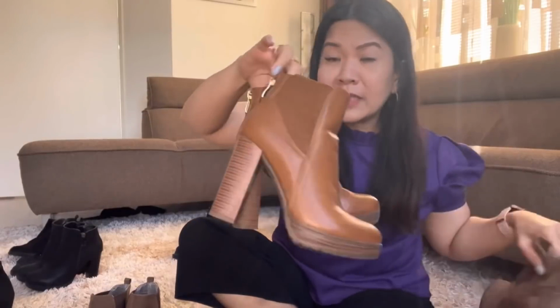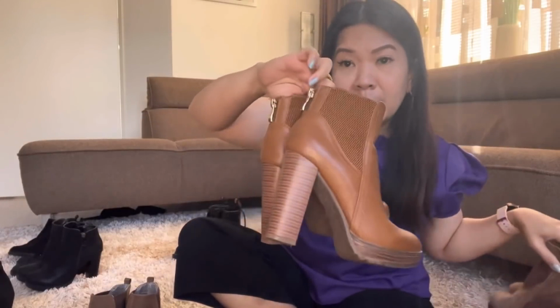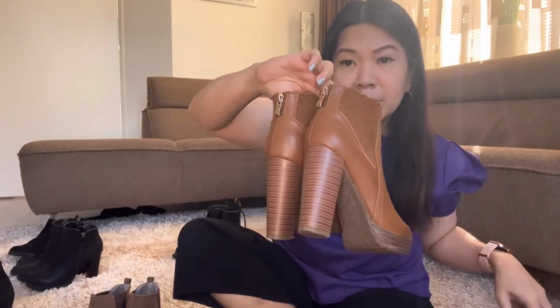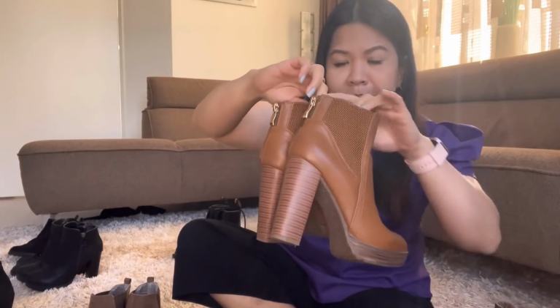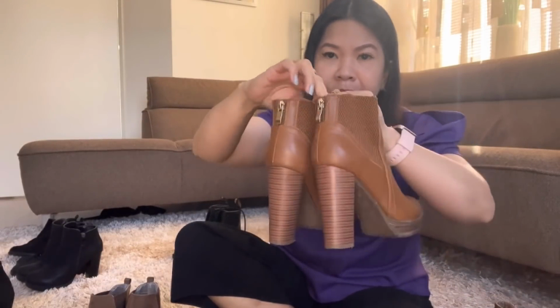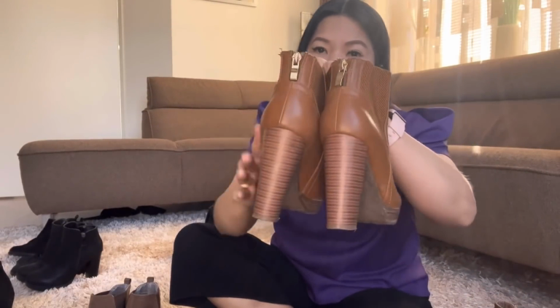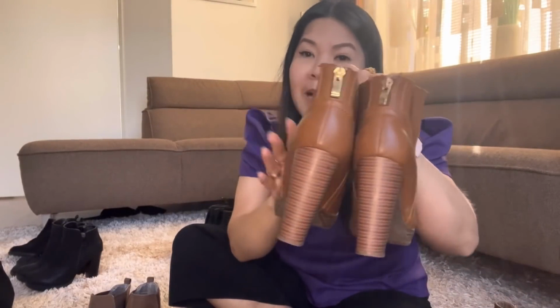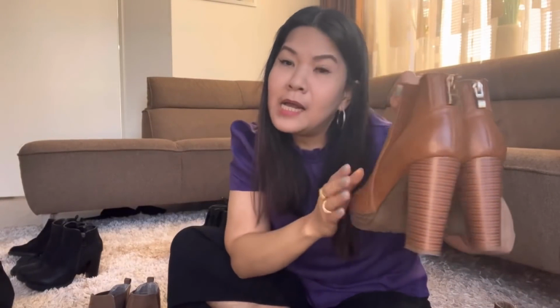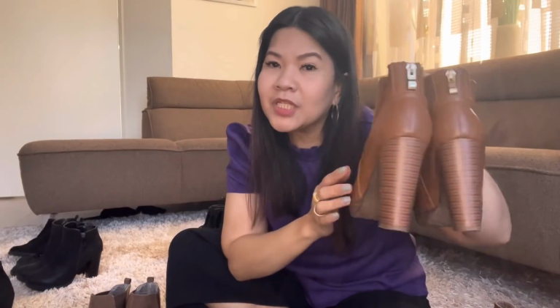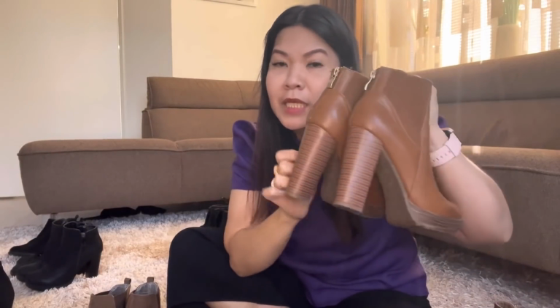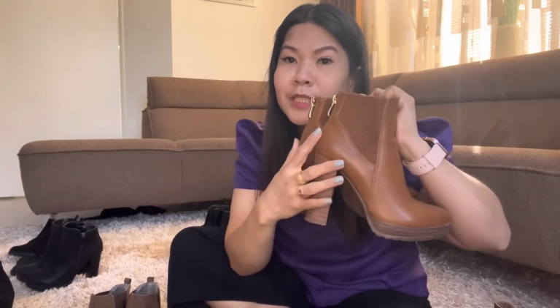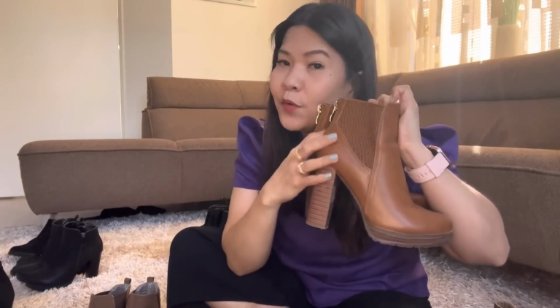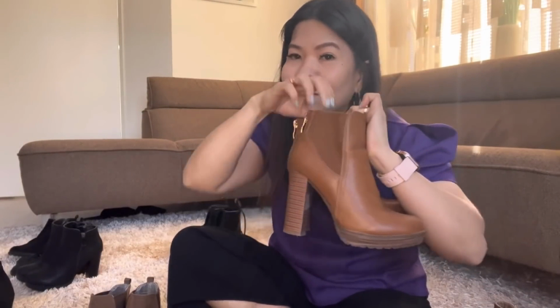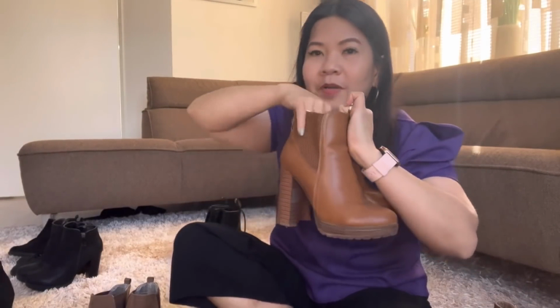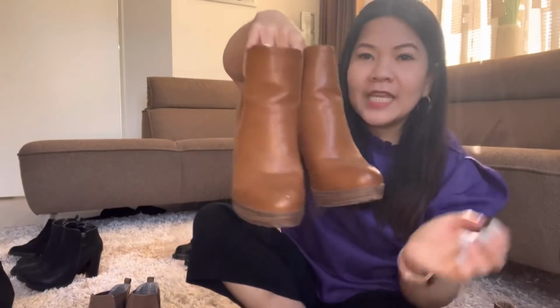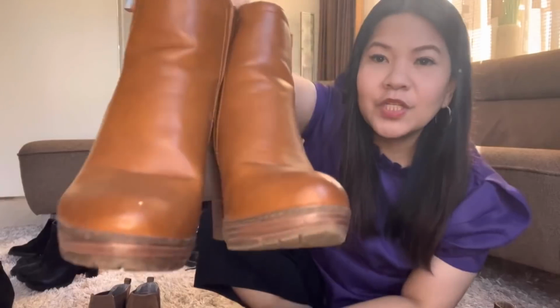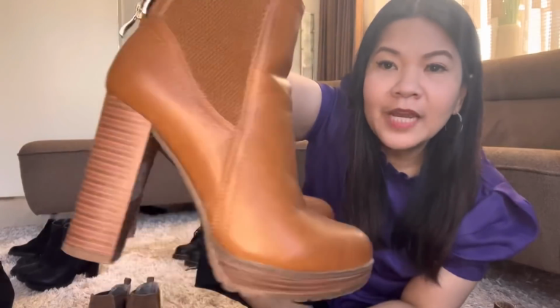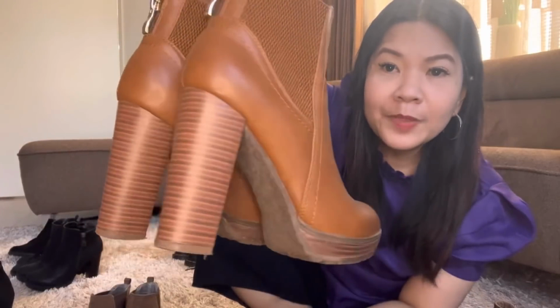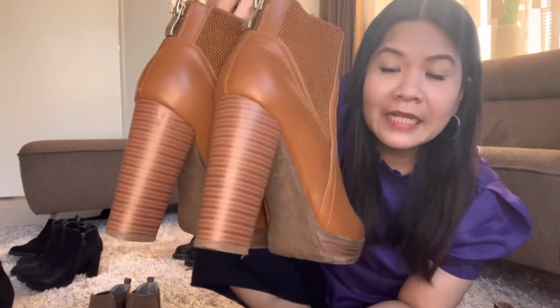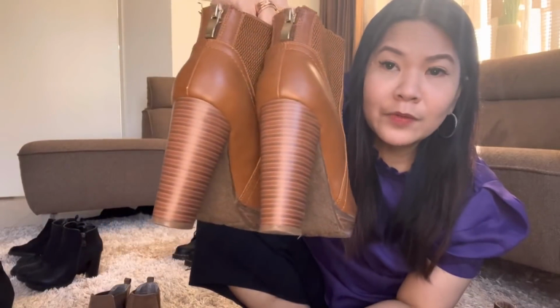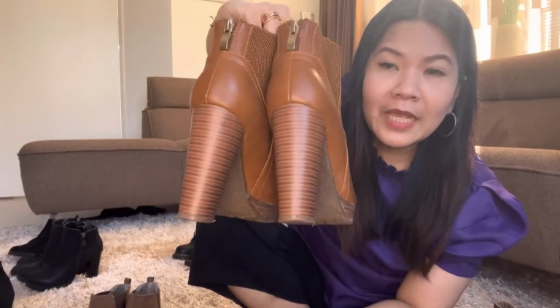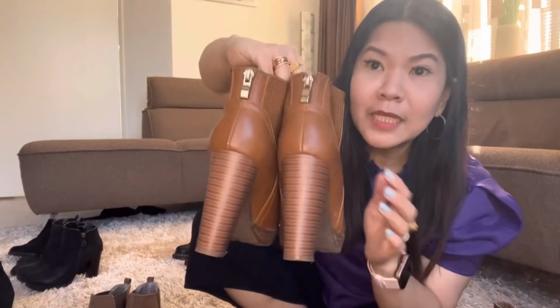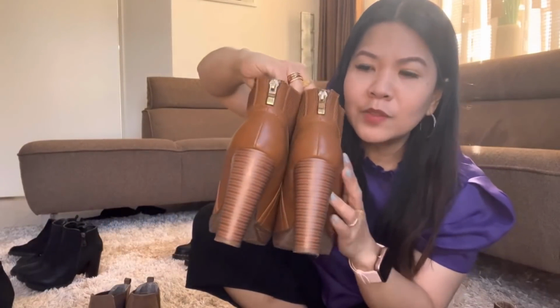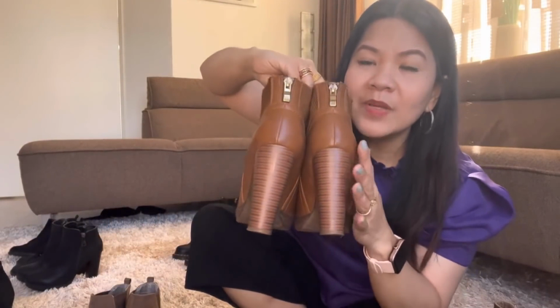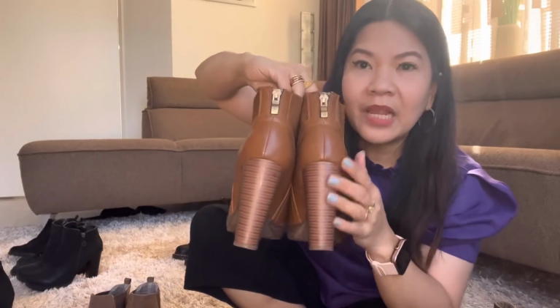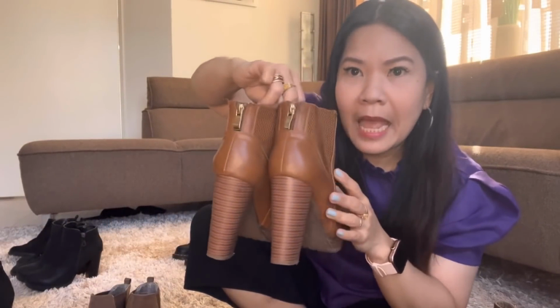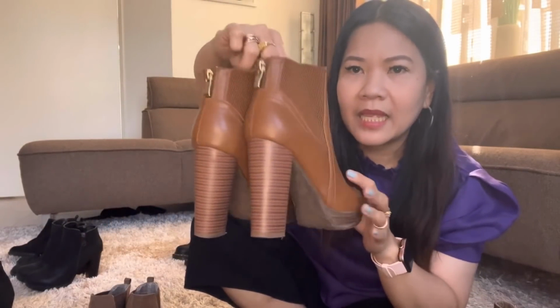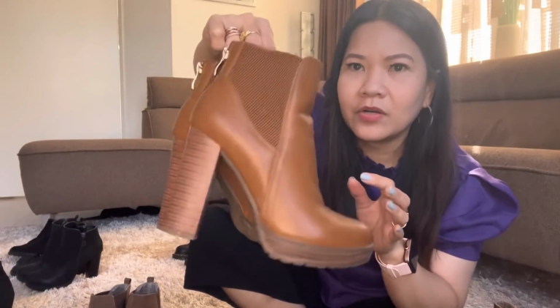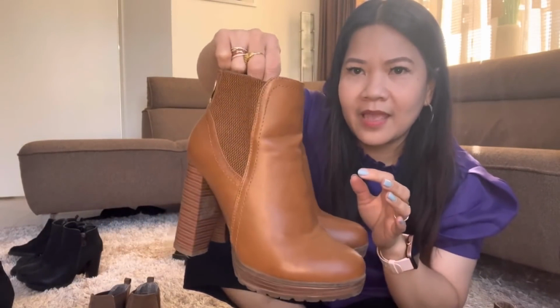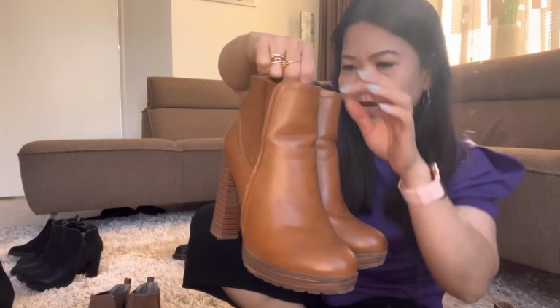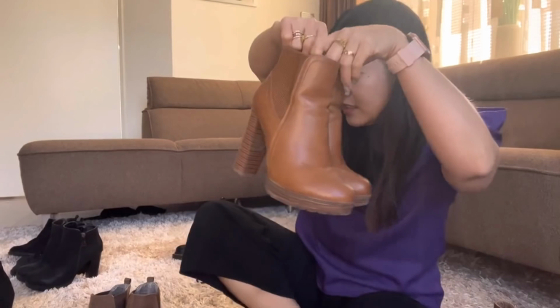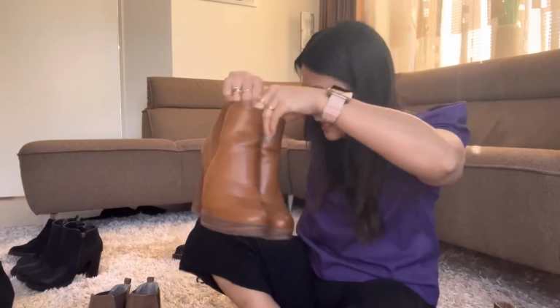Of course, I also have brown — this one is matched with my coat too. I look super gorgeous in this one. I've had it for a long time, and it's very comfortable to walk in.